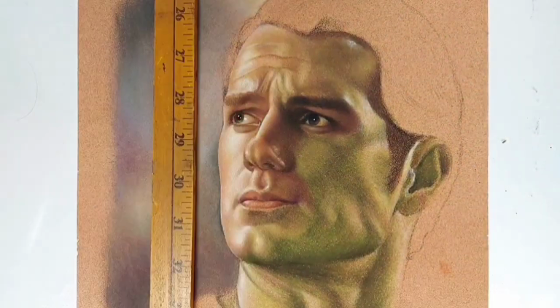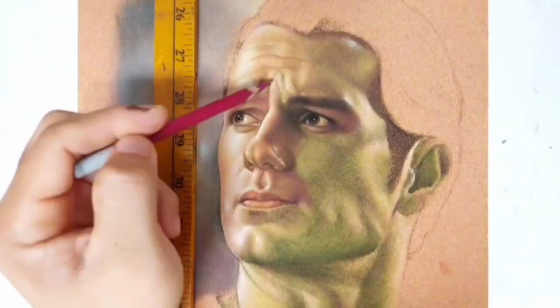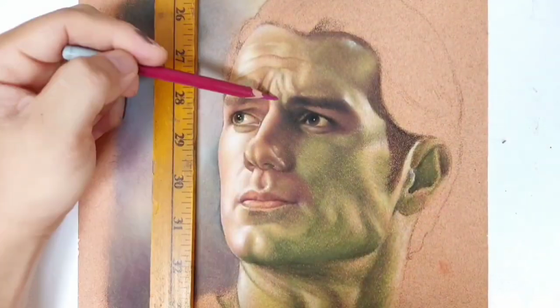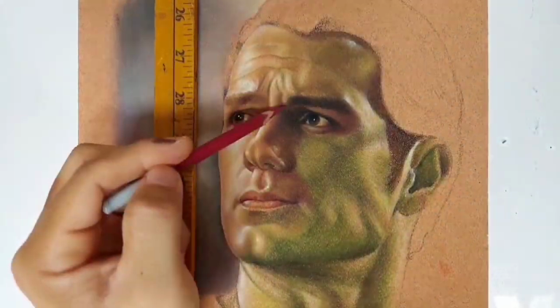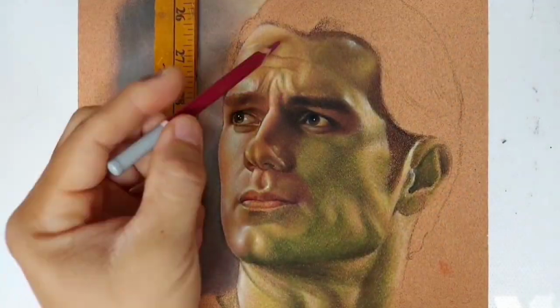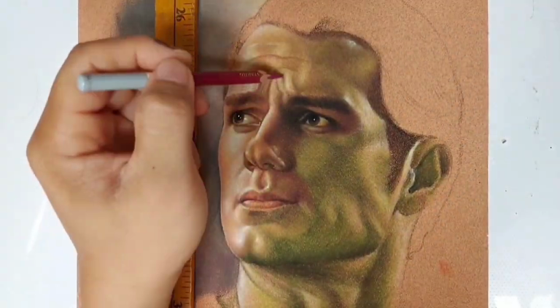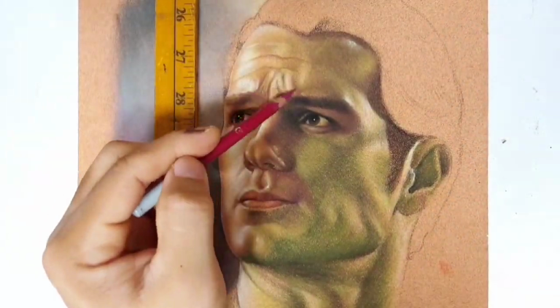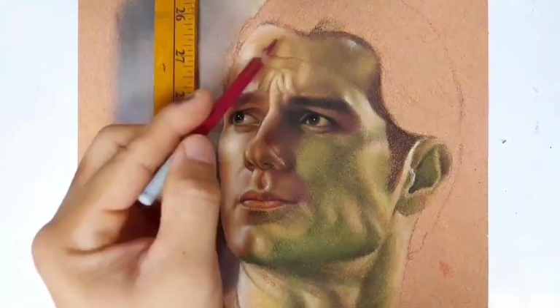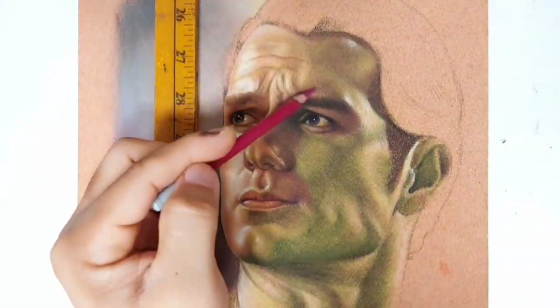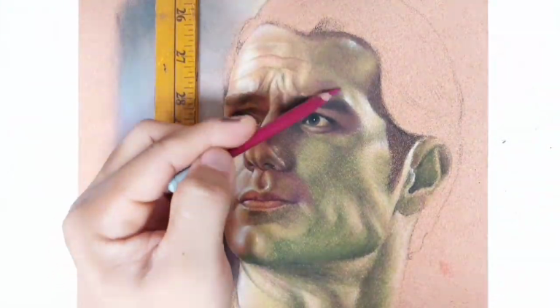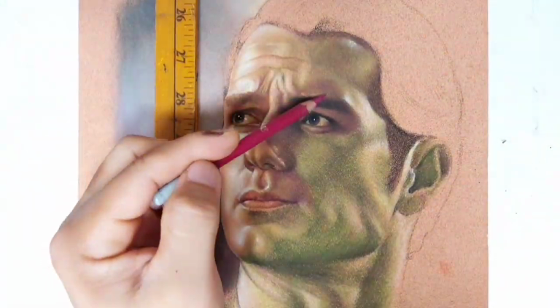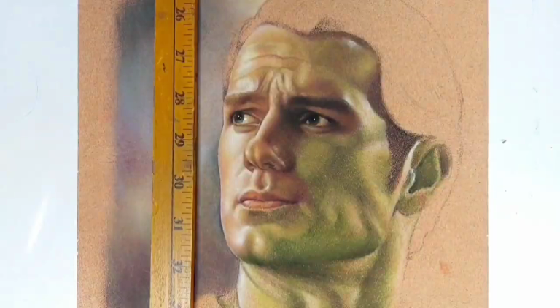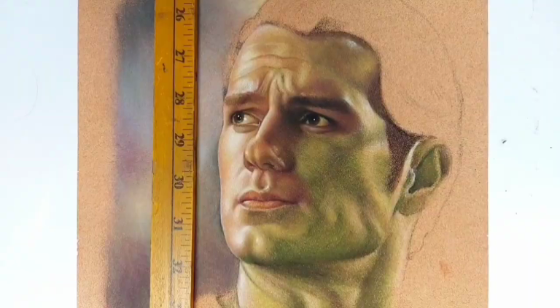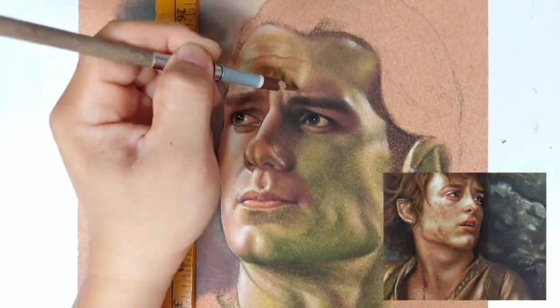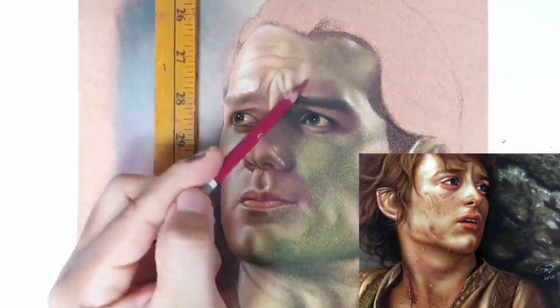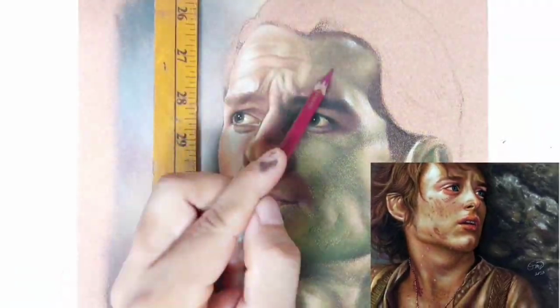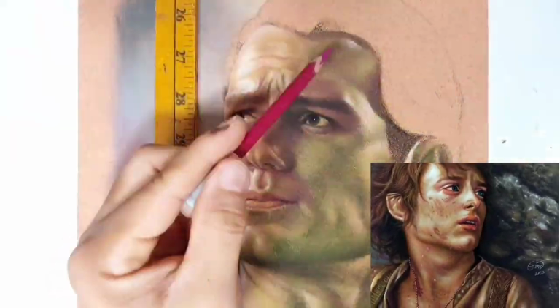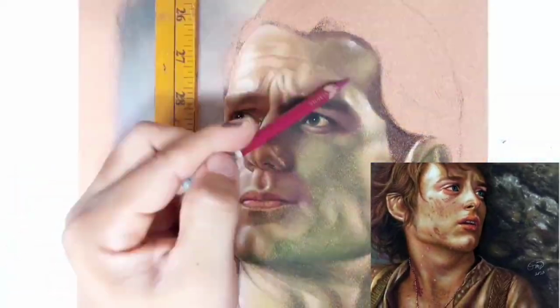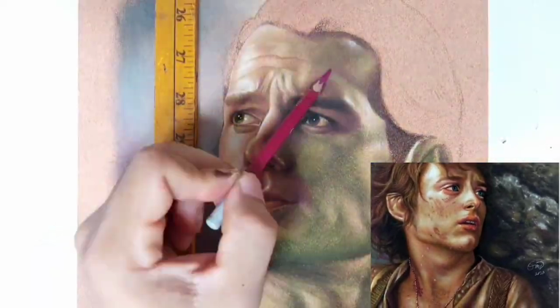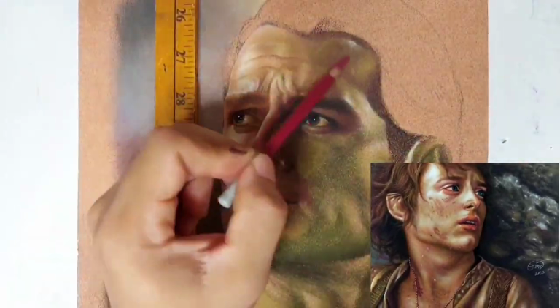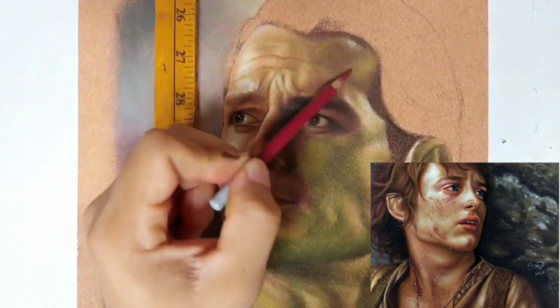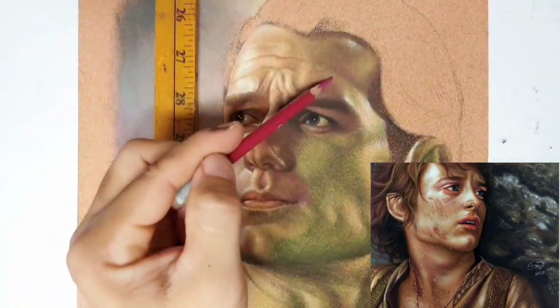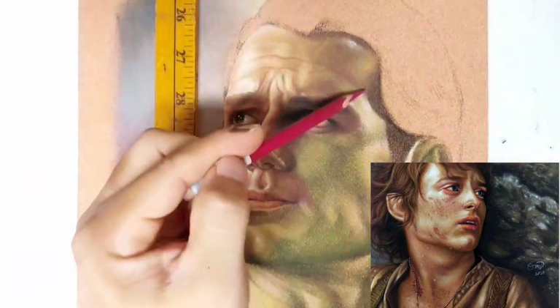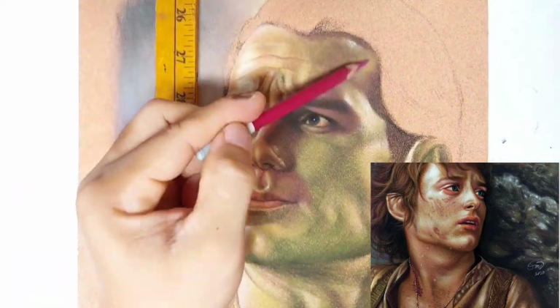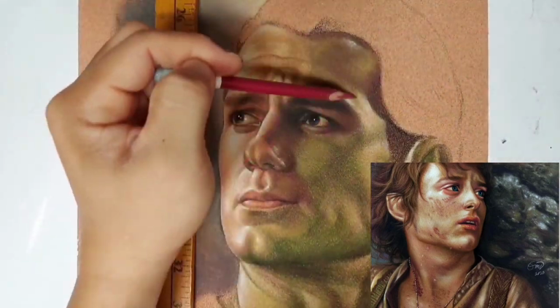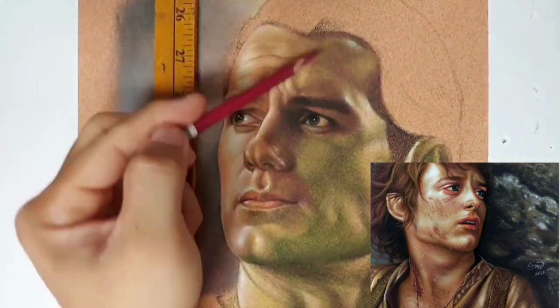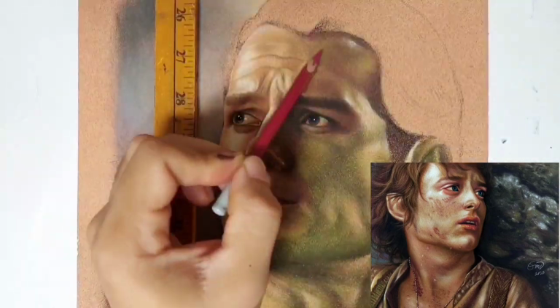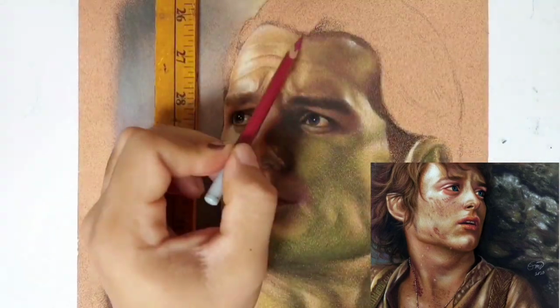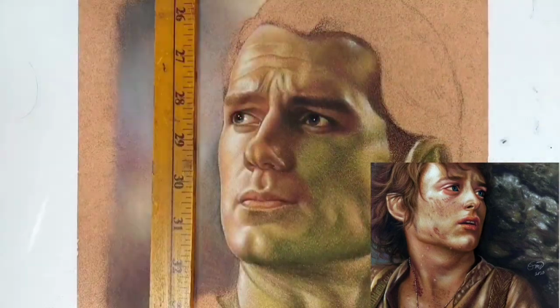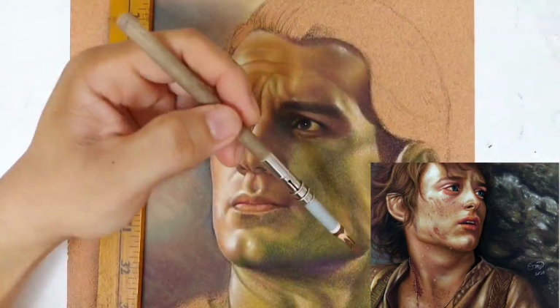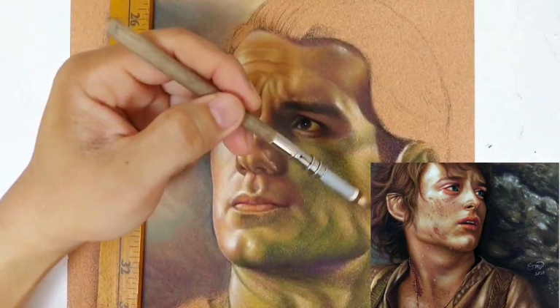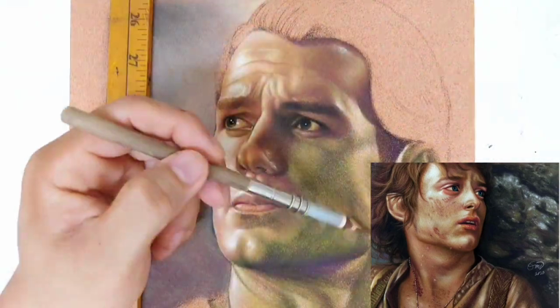Very light pressure. You don't need any blender. You don't need anything — kasi self-blending siya. Siya na mismo yung magbe-blend sa sarili niya. Yun yung maganda. Gustong-gusto ko talaga with pastel pencils.